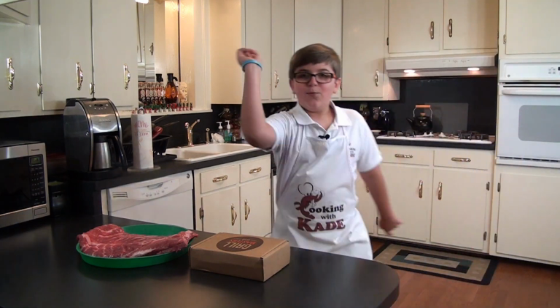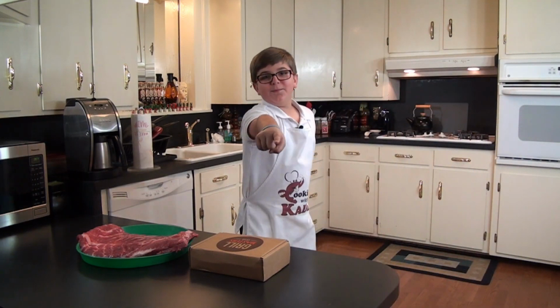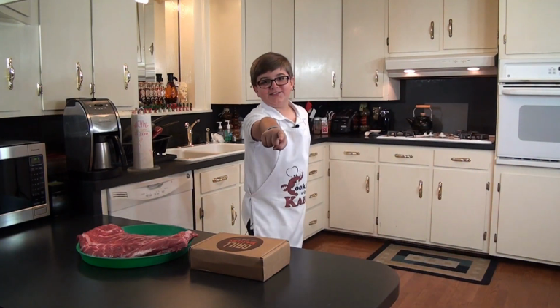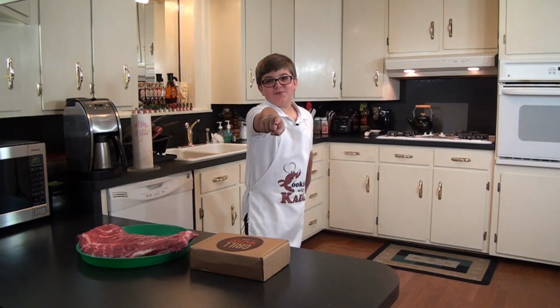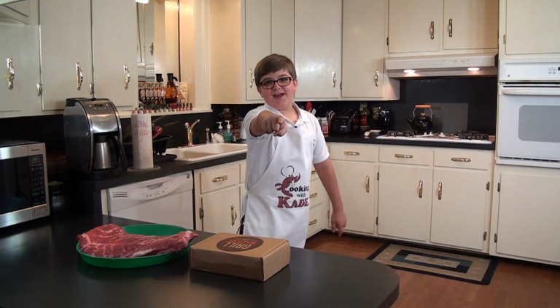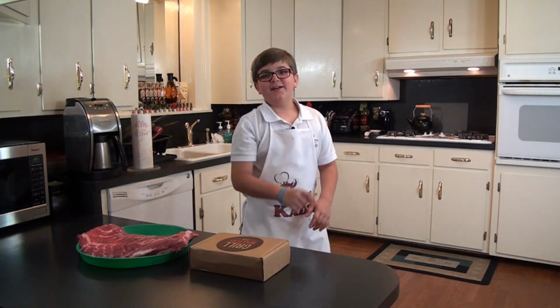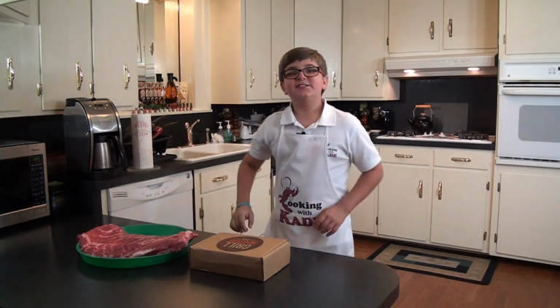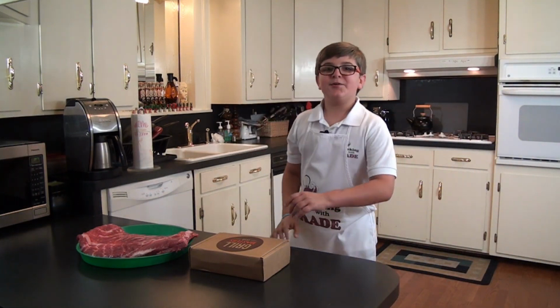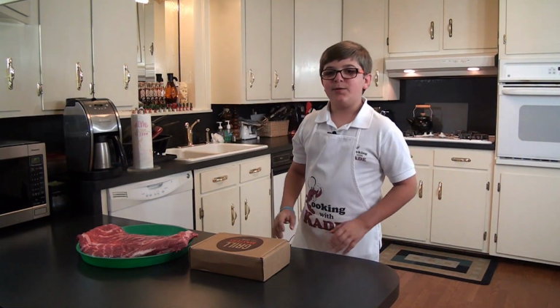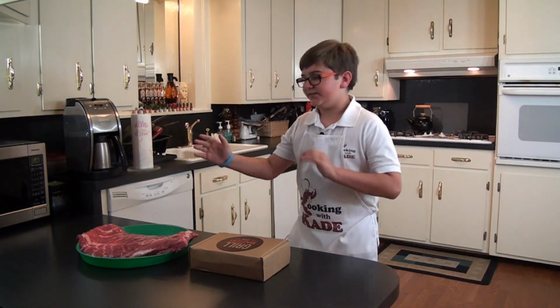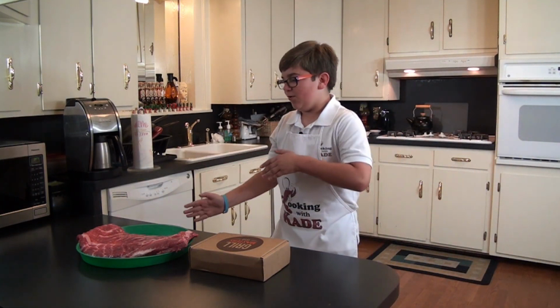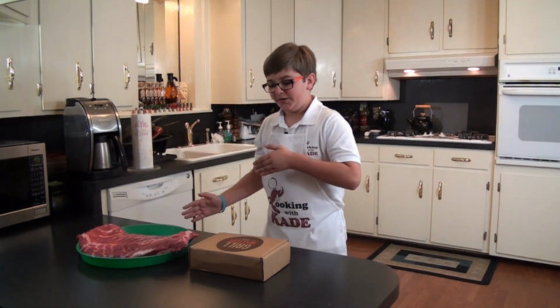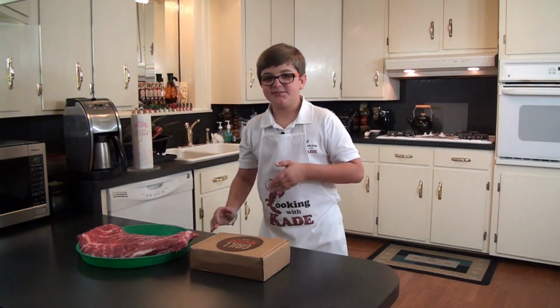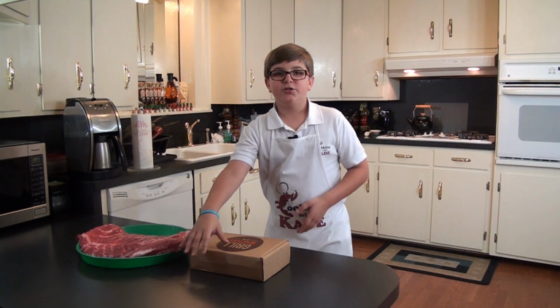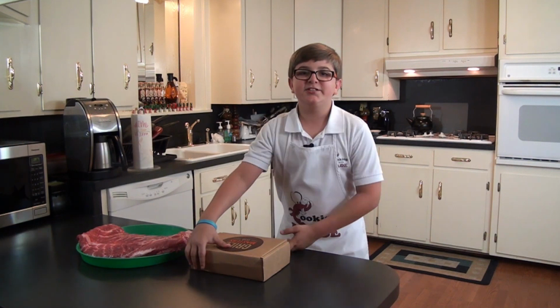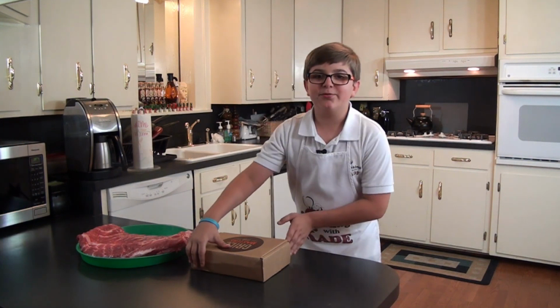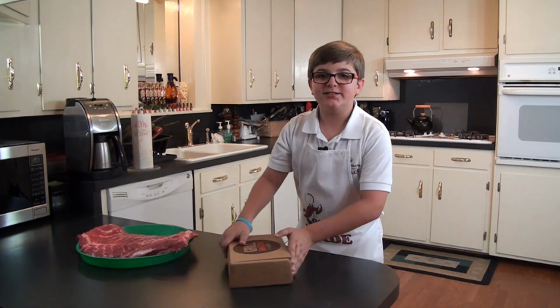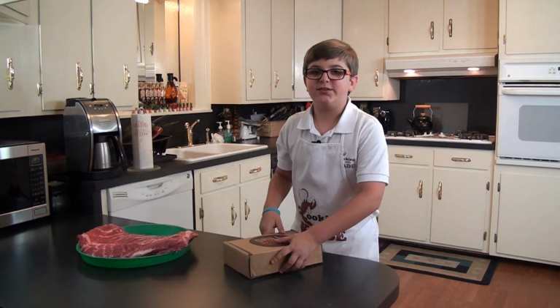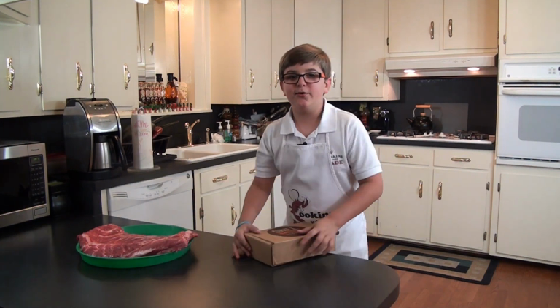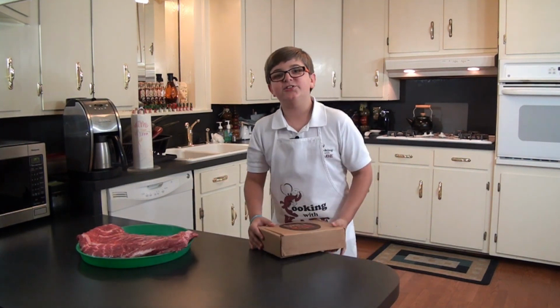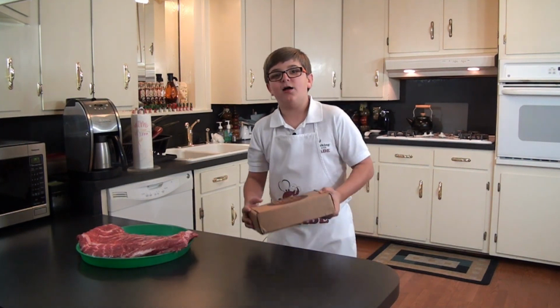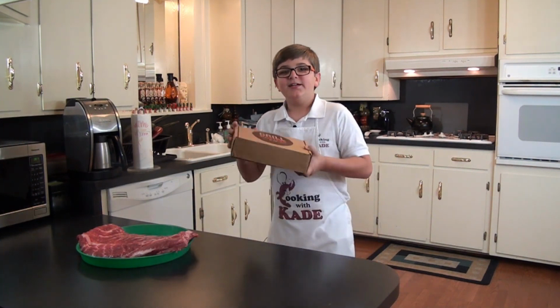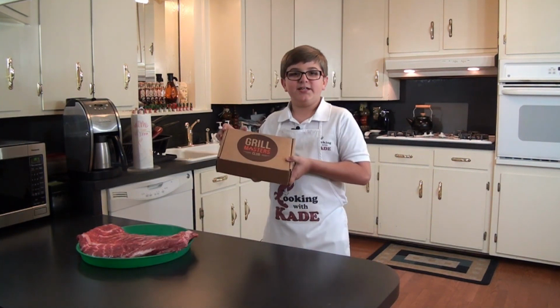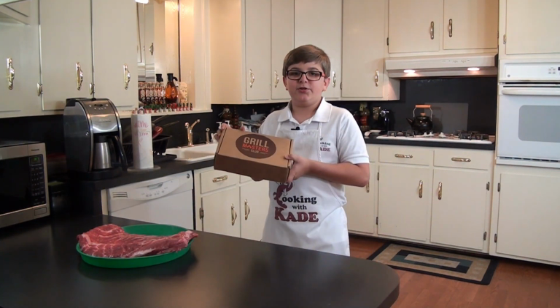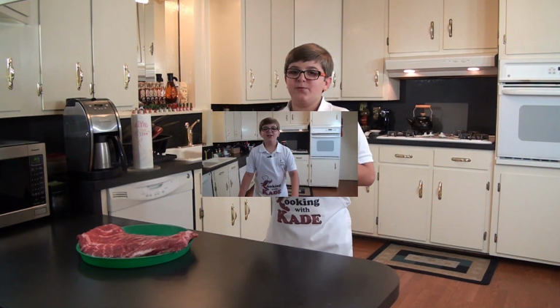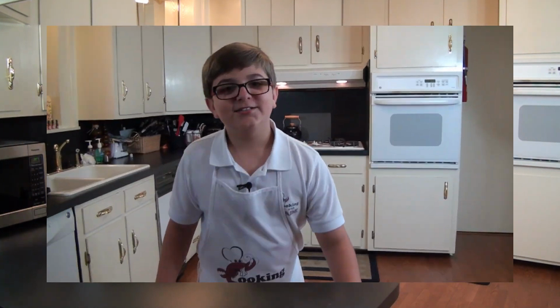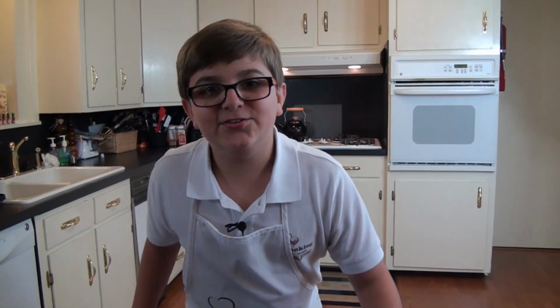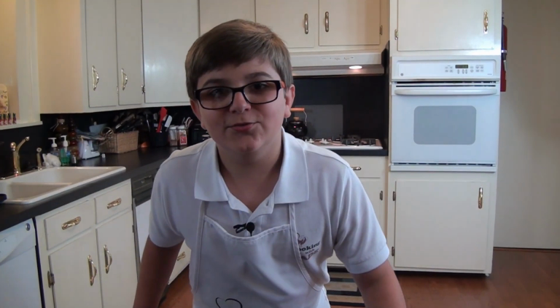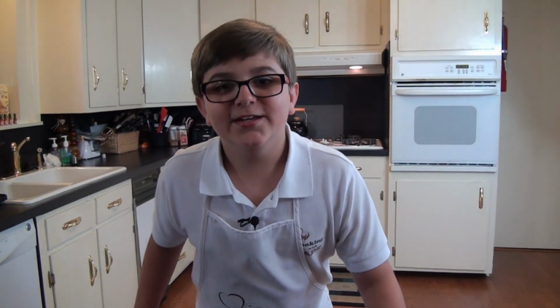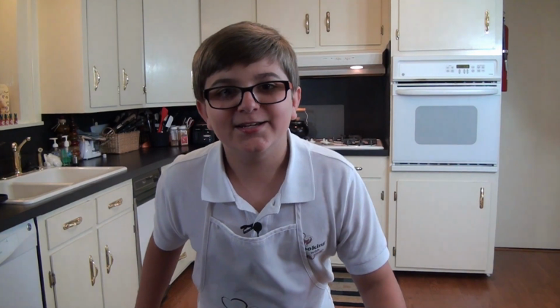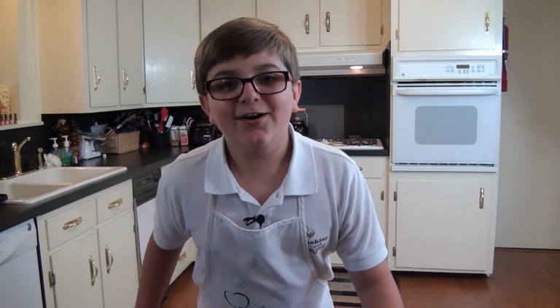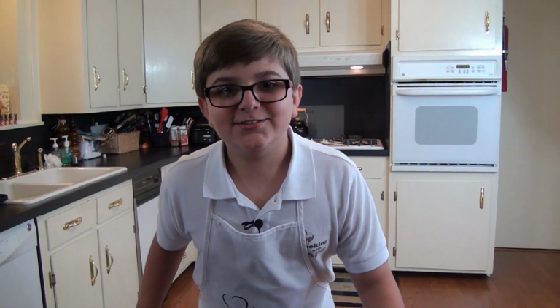Welcome back to Cooking with Cade. Today I'm going to be smoking some pork ribs using some products that the Grill Masters Club sent me during the week. Stay tuned — it's going to be awesome.